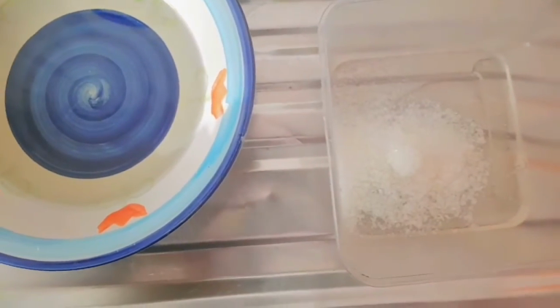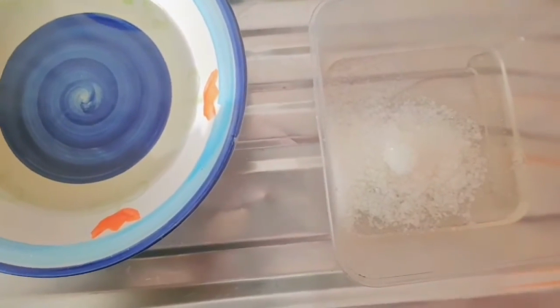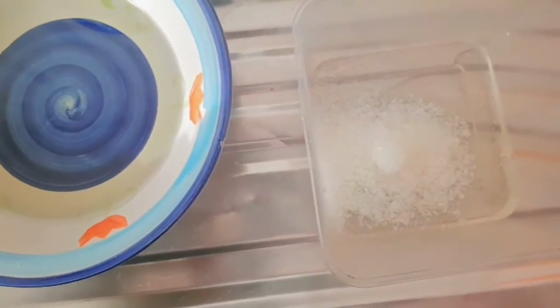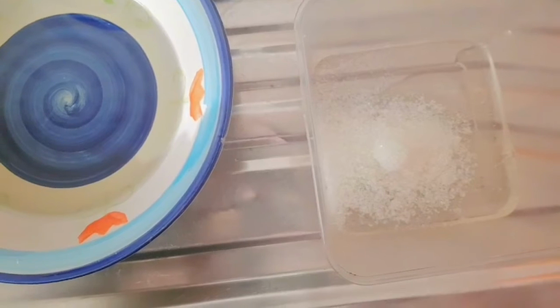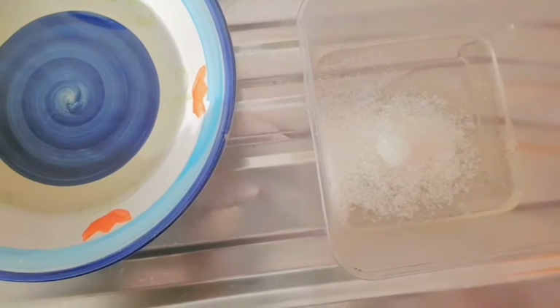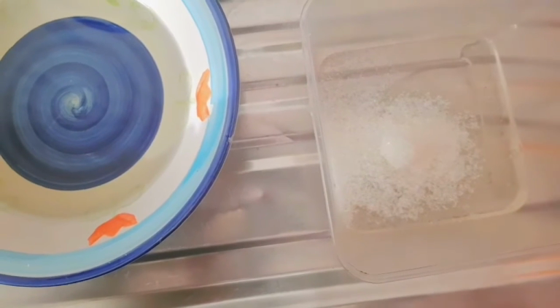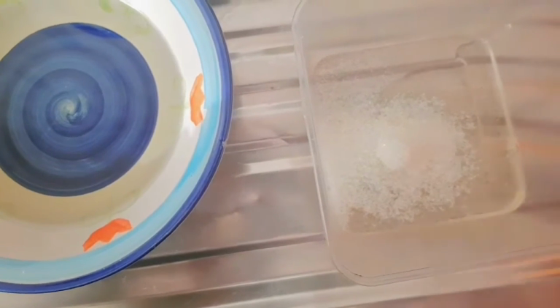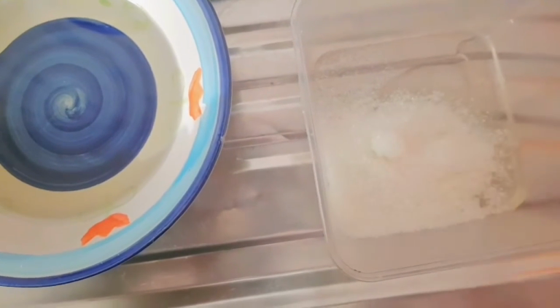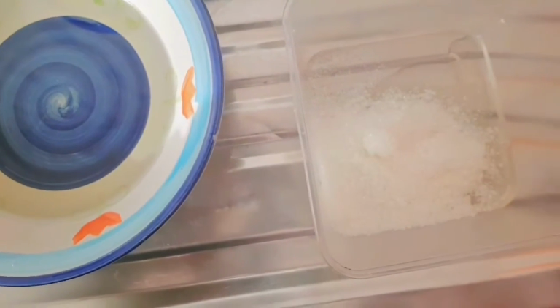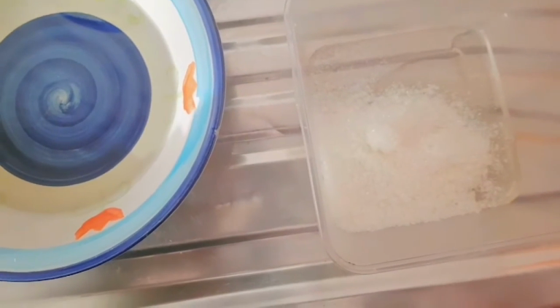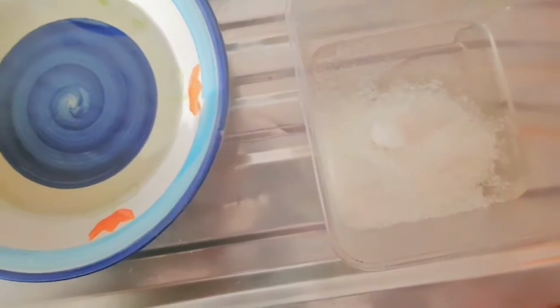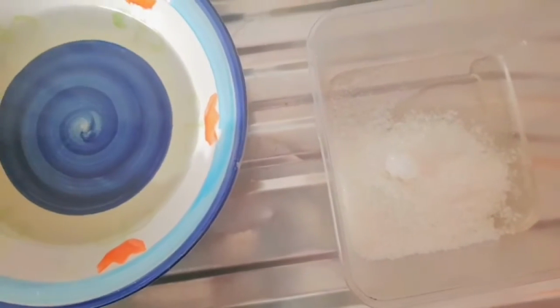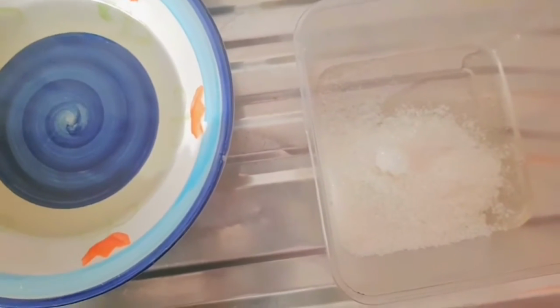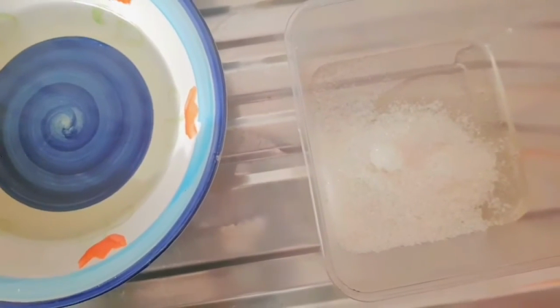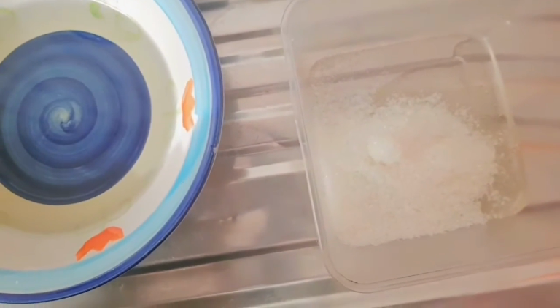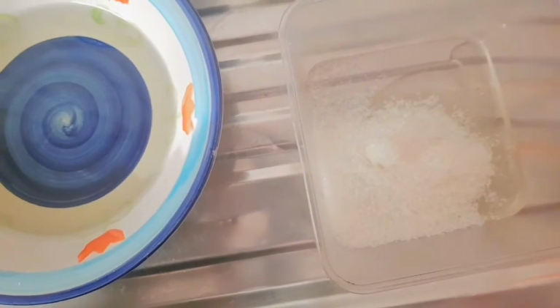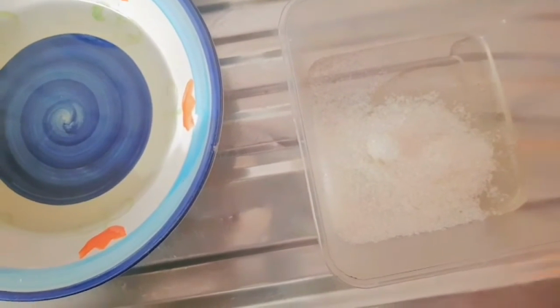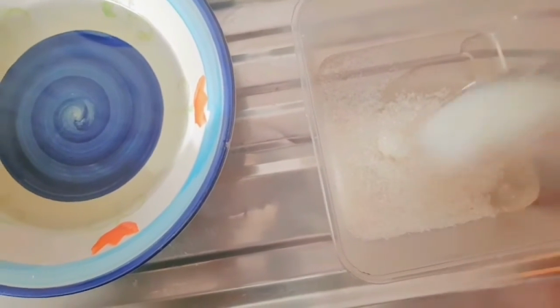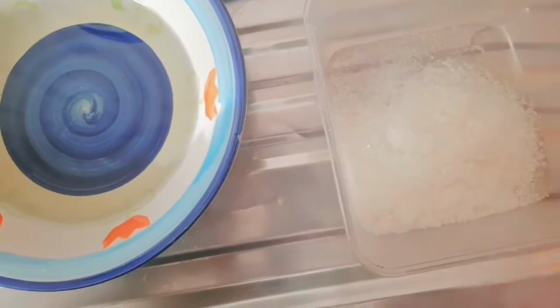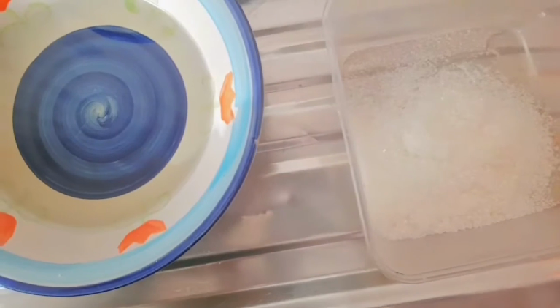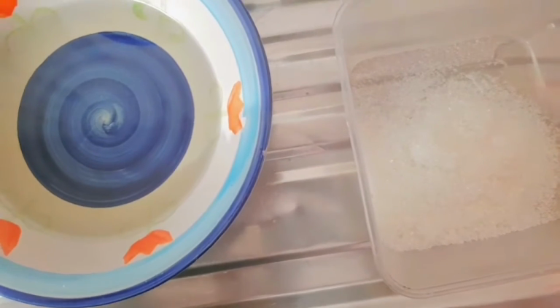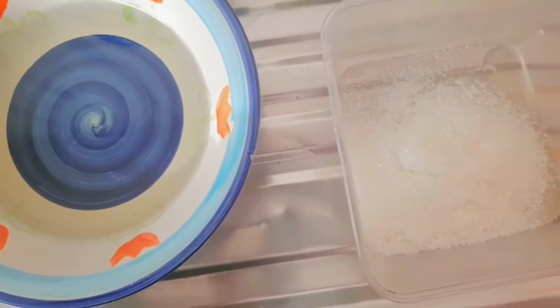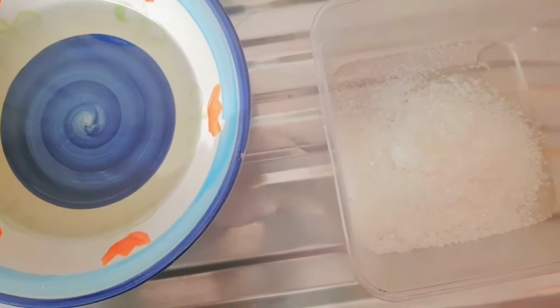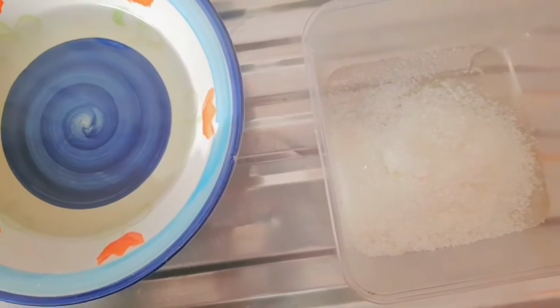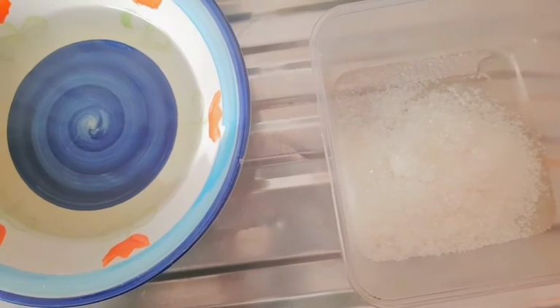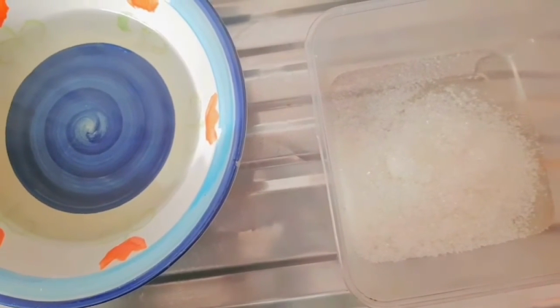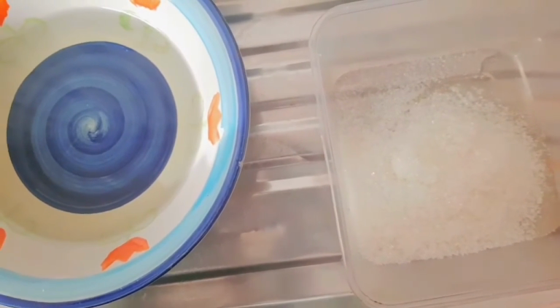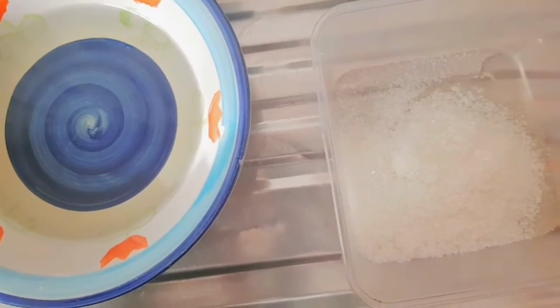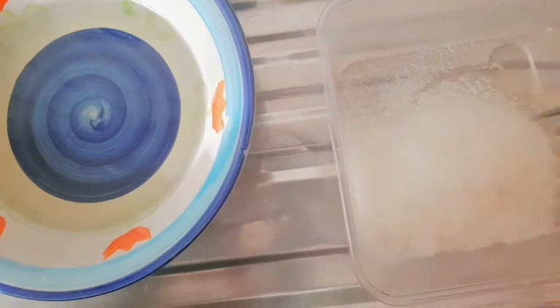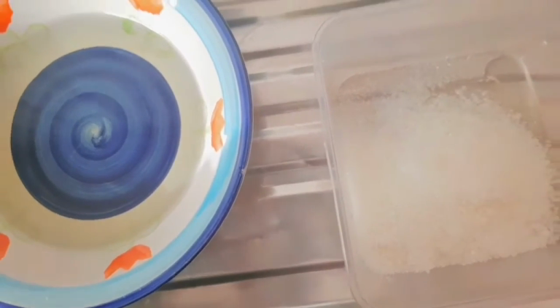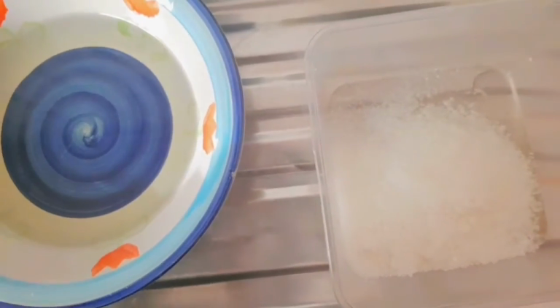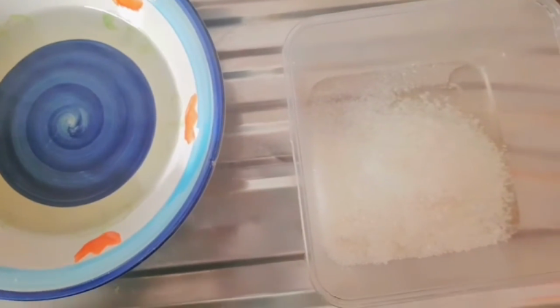Next, I start to add in my sugar bit by bit. Again, there is no measurement for this. I just put in until I get the desired consistency that I want.